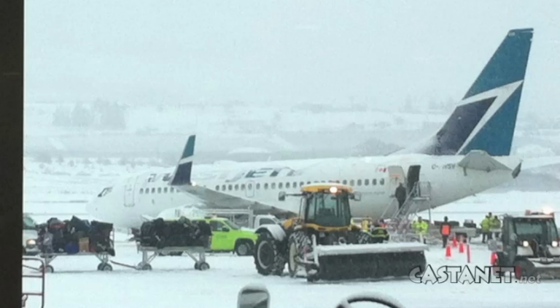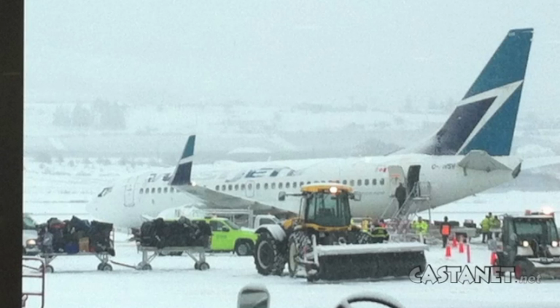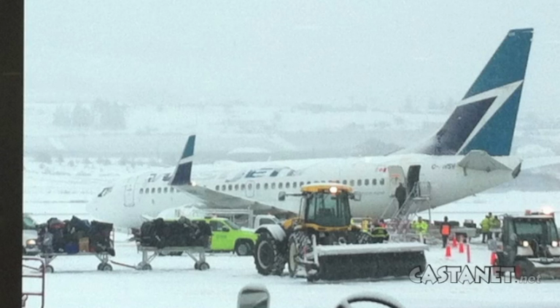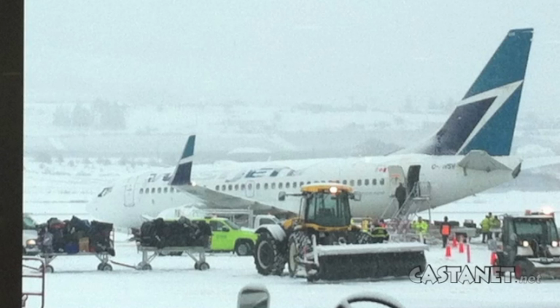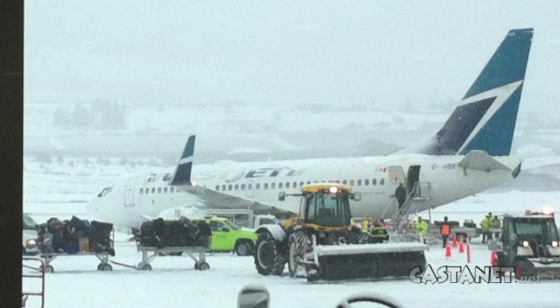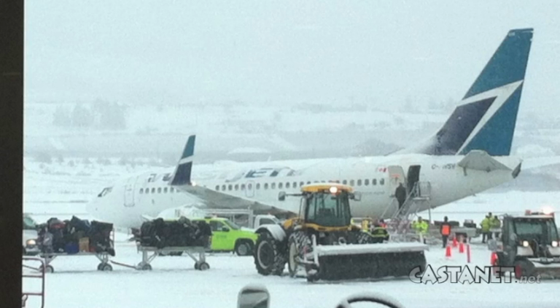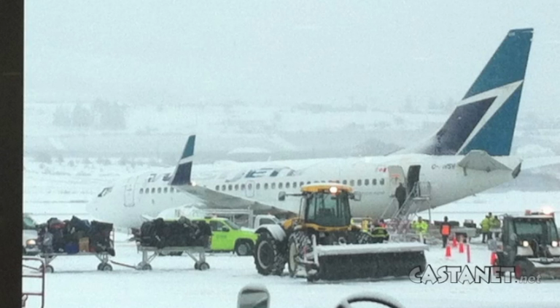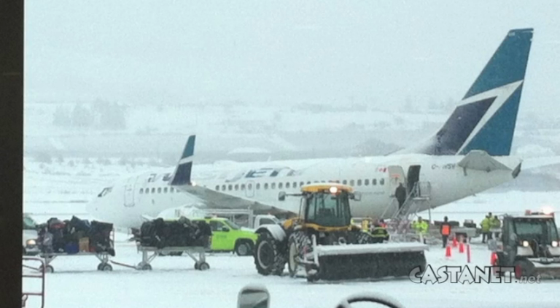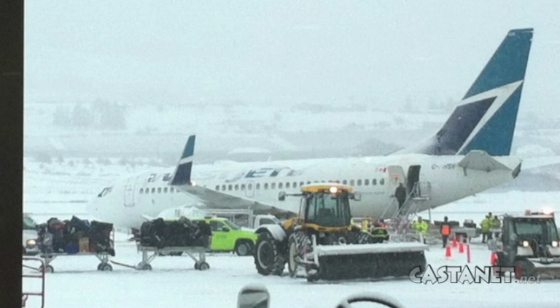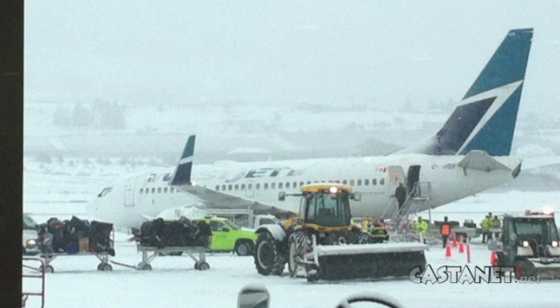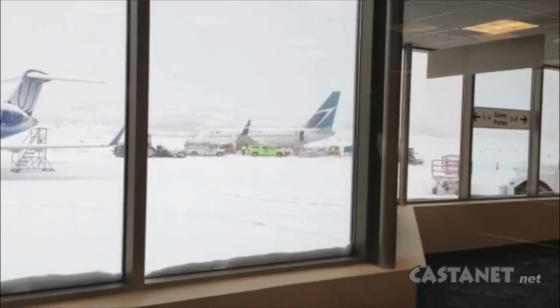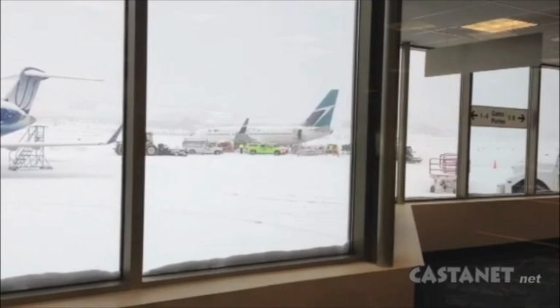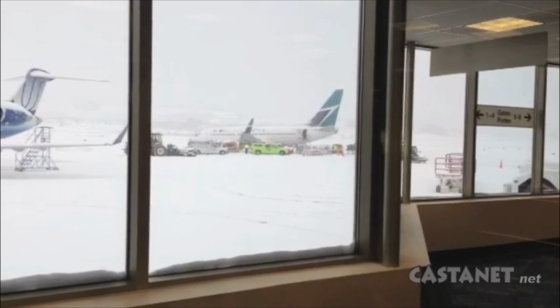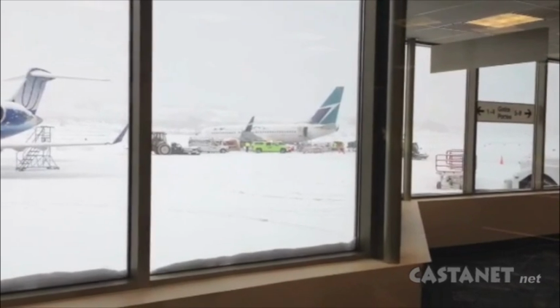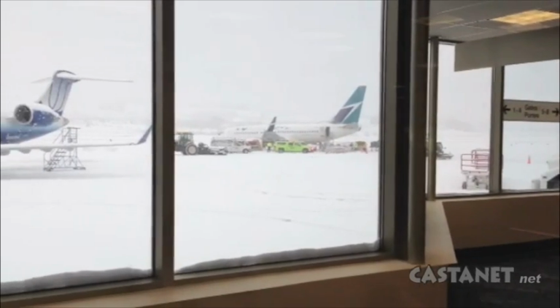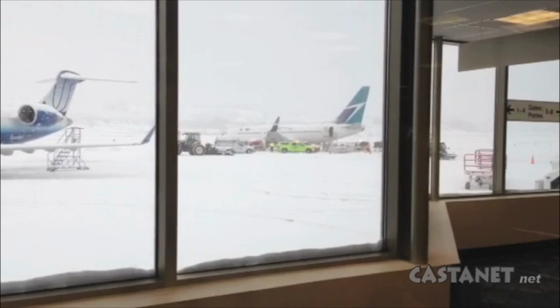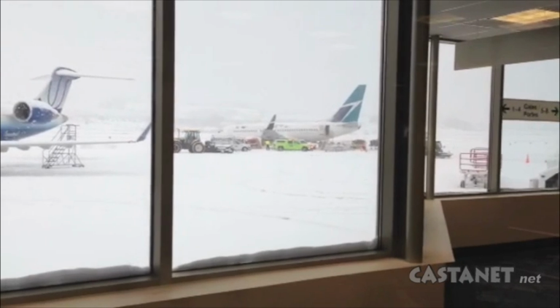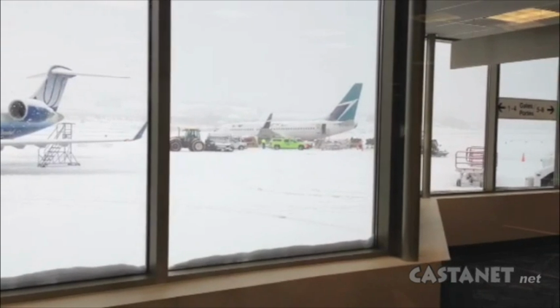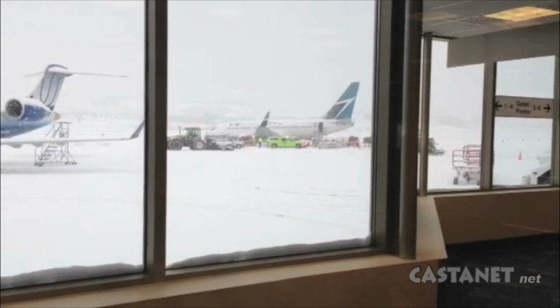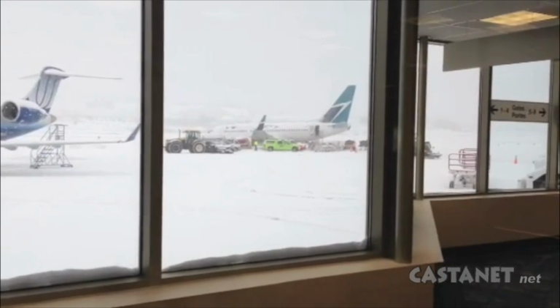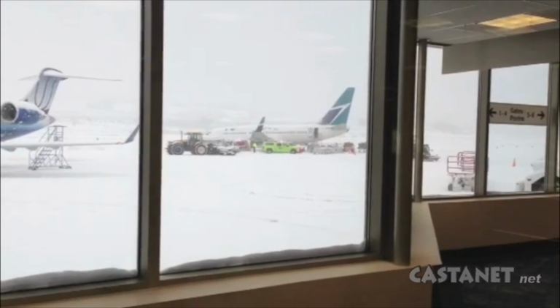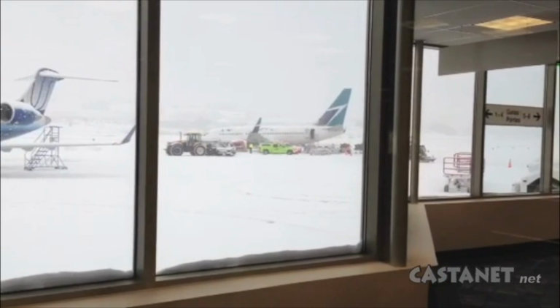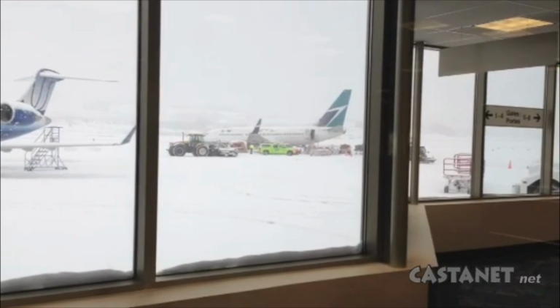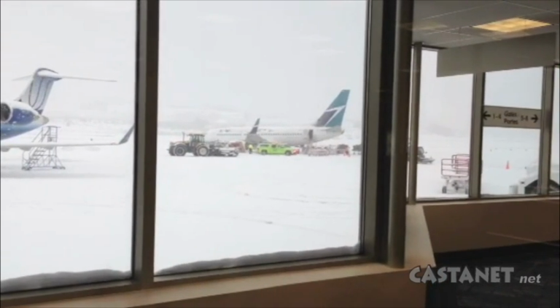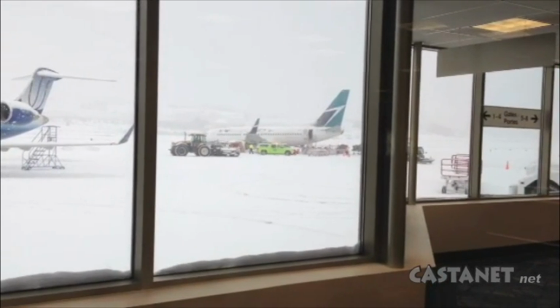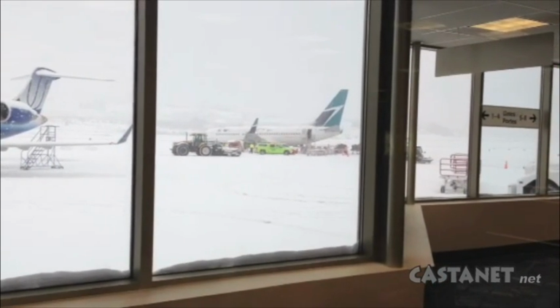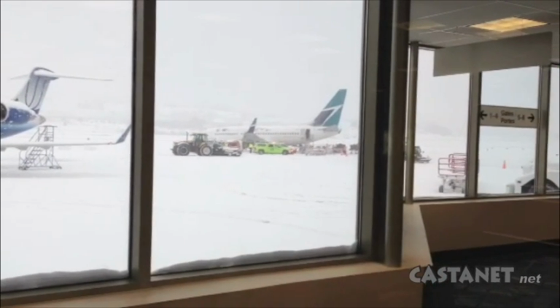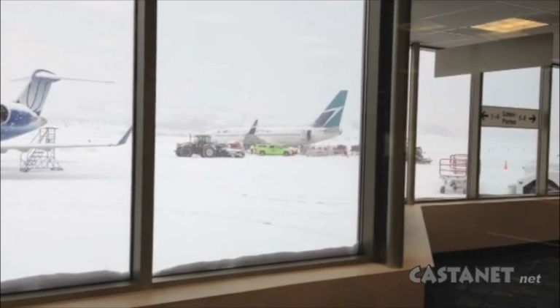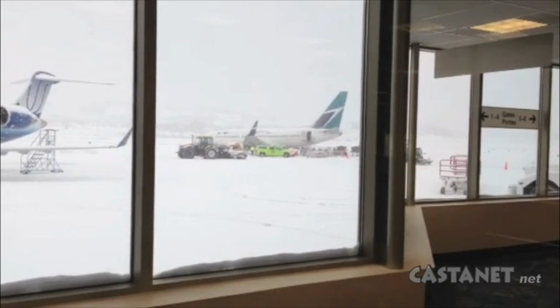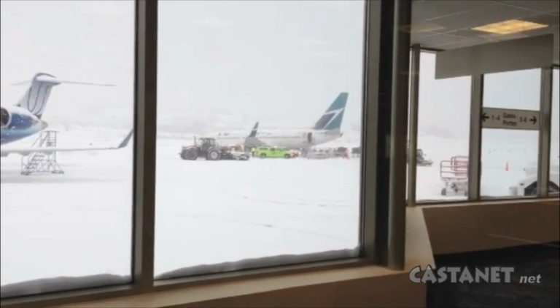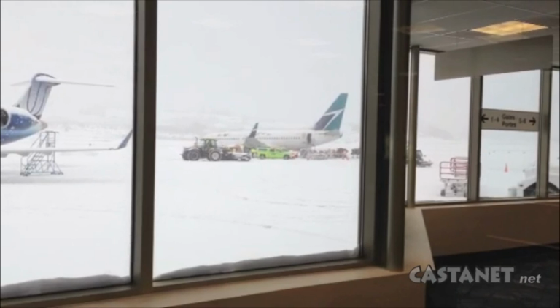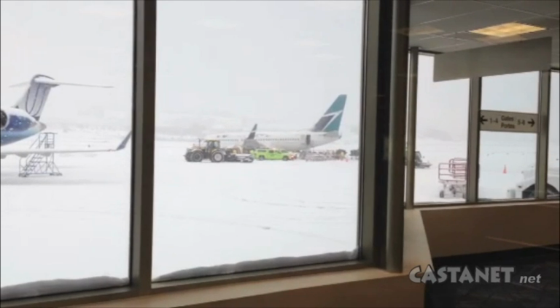Just before 8 a.m. this morning, WestJet Flight 150 to Edmonton was departing the main apron at Gate 7 when the nose wheel of the aircraft slid off the apron at the Kelowna International Airport.